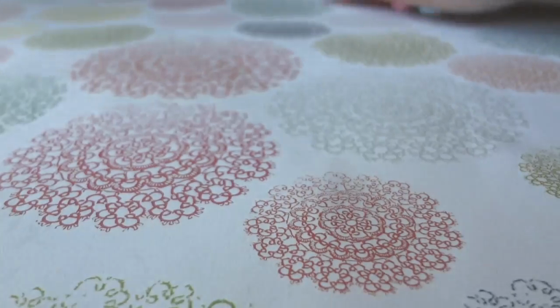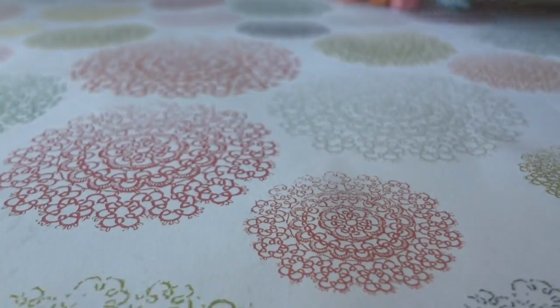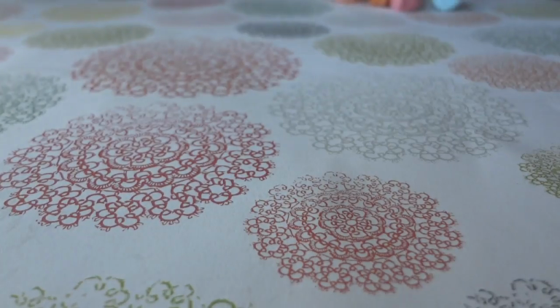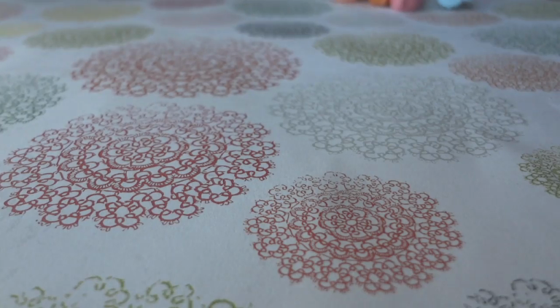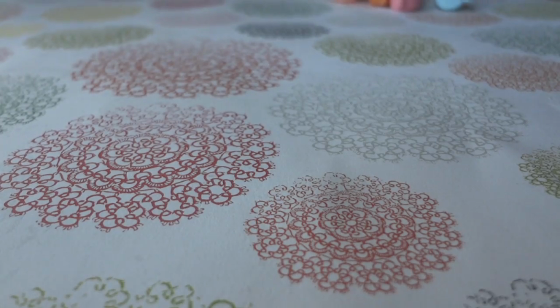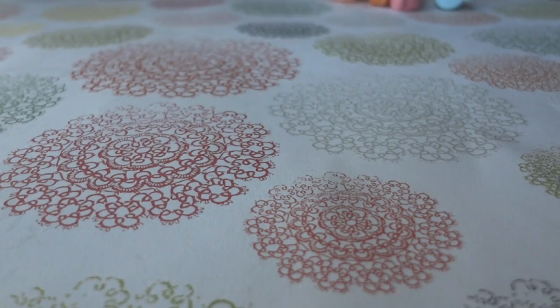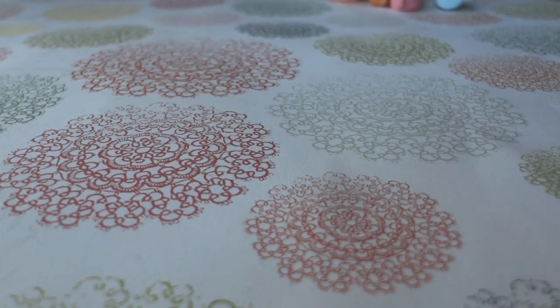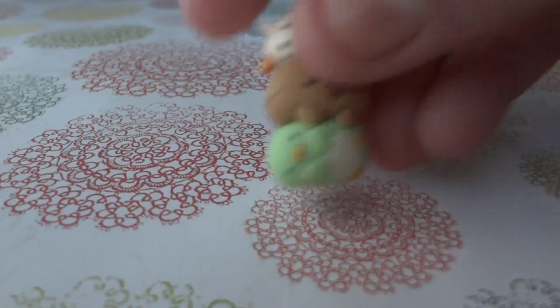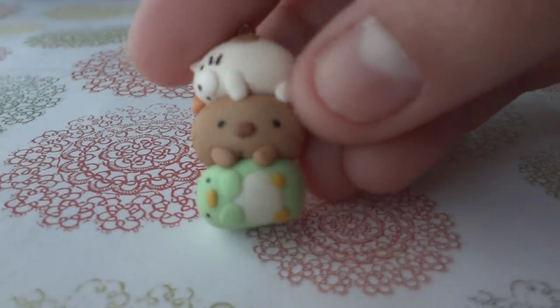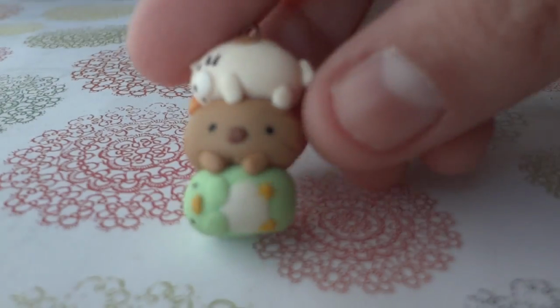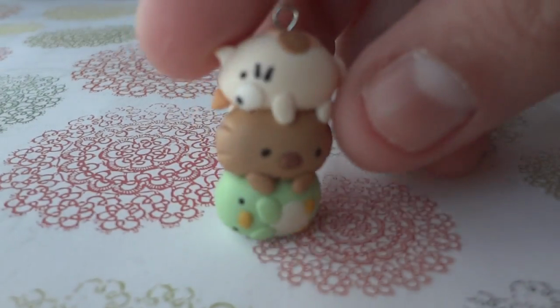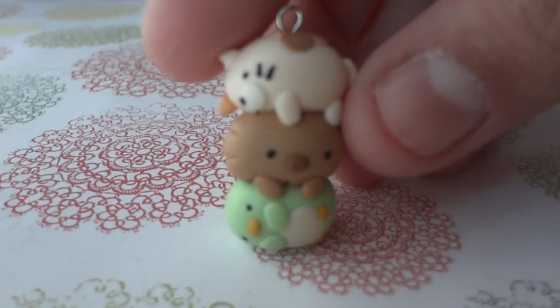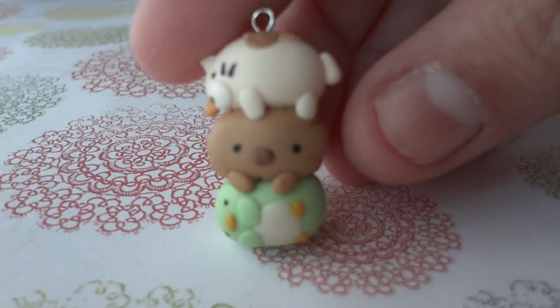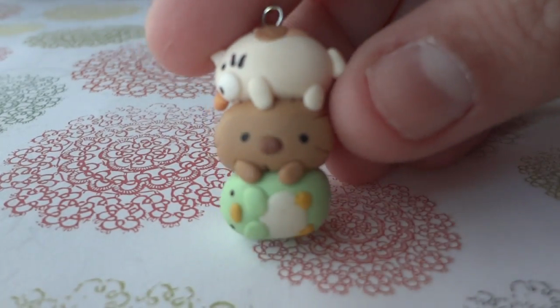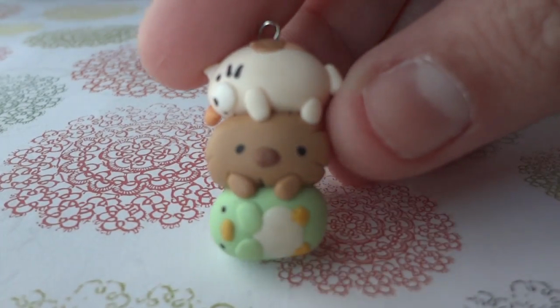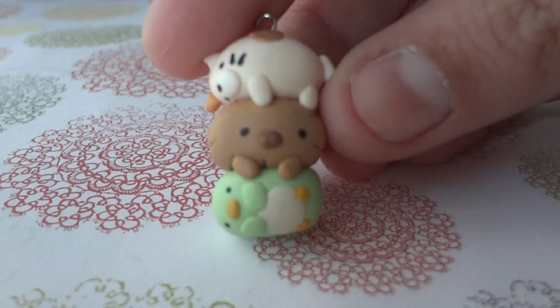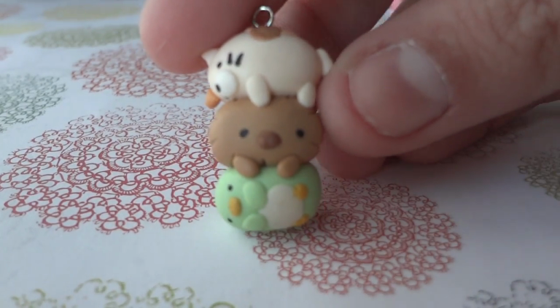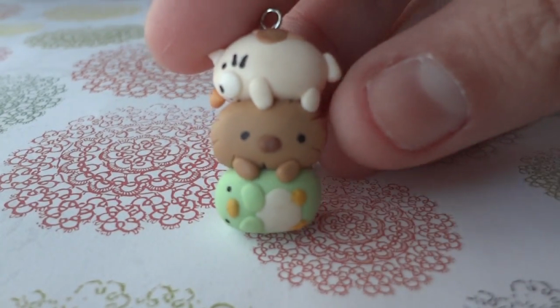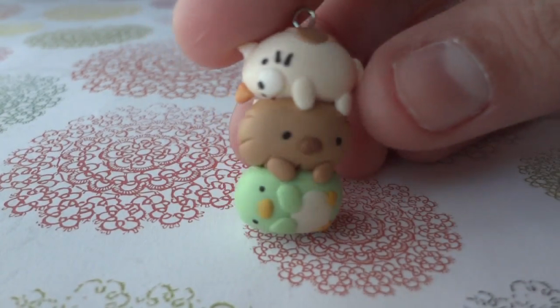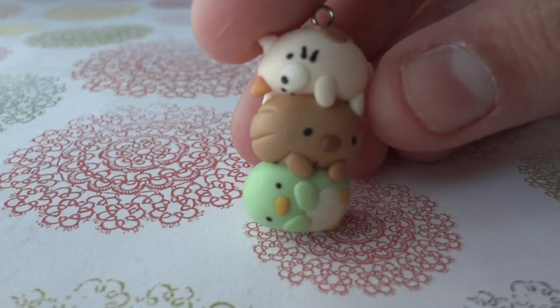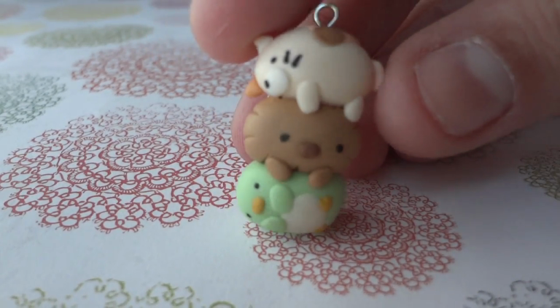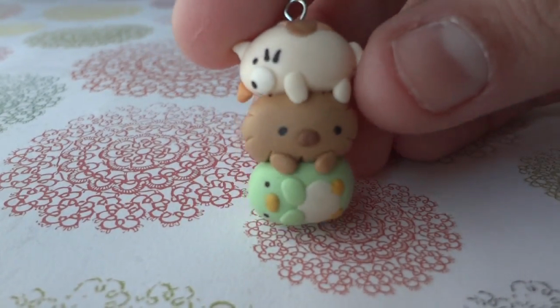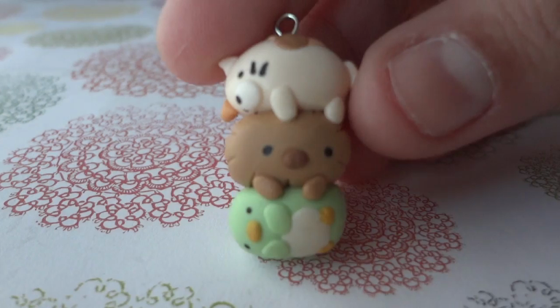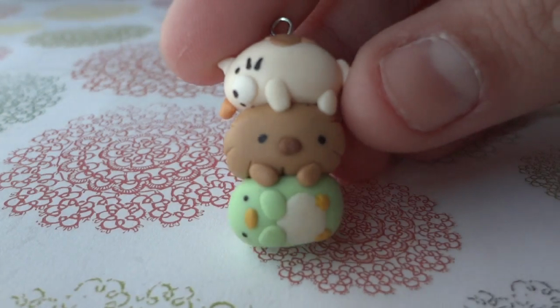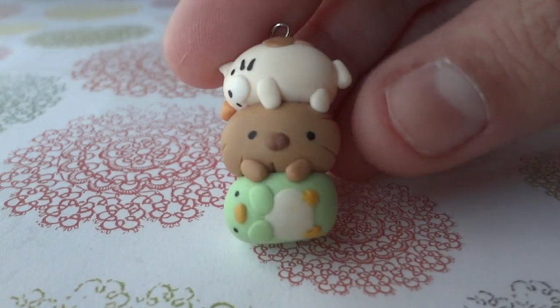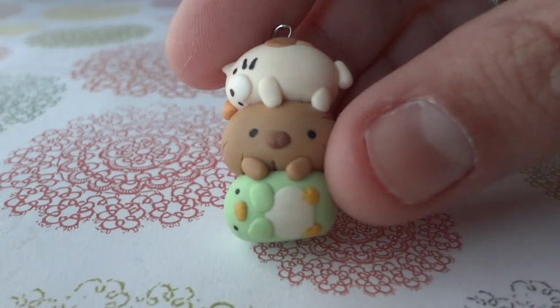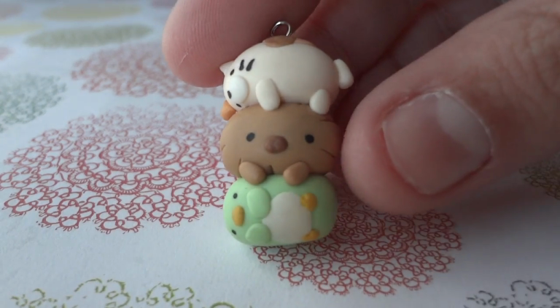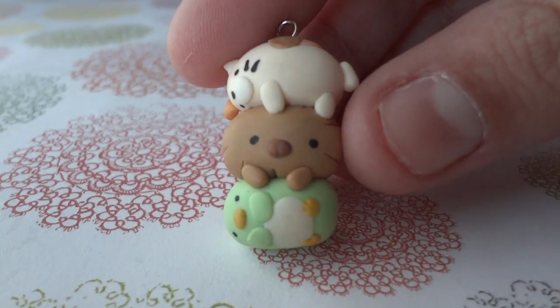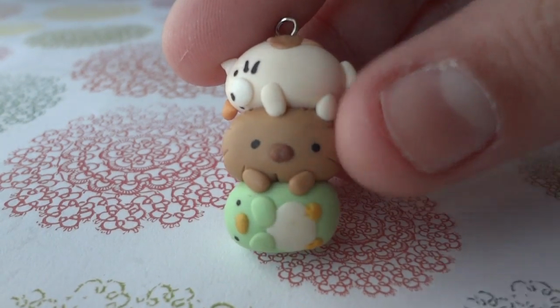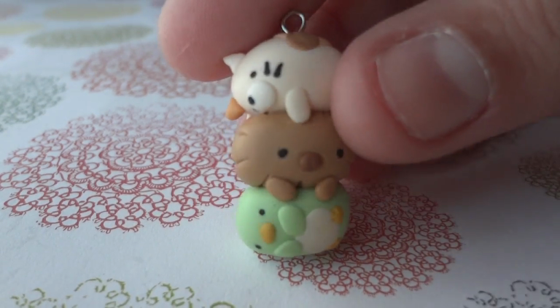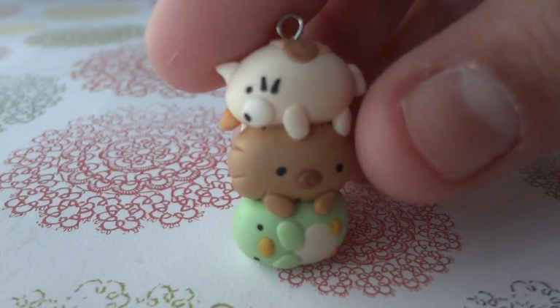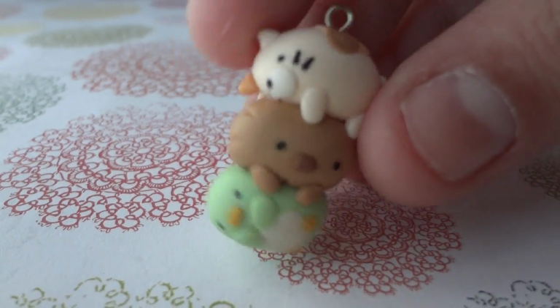Next I made the three characters, one on top of the other. So I have the penguin, the fat one, and the cat.